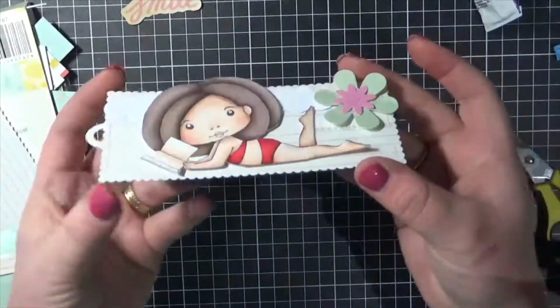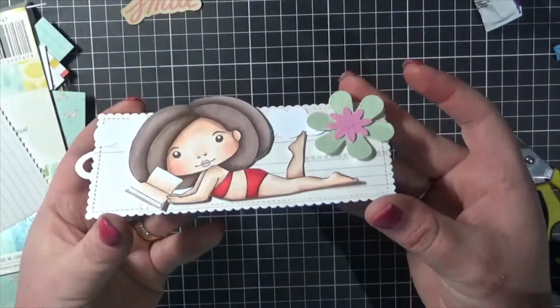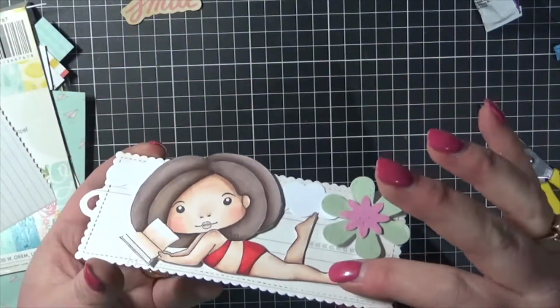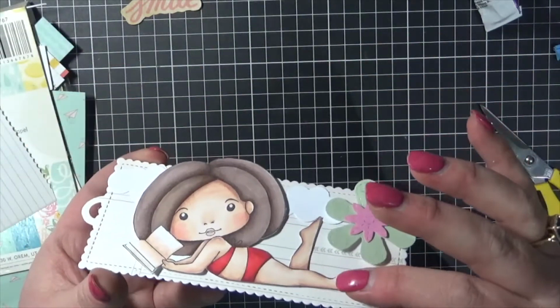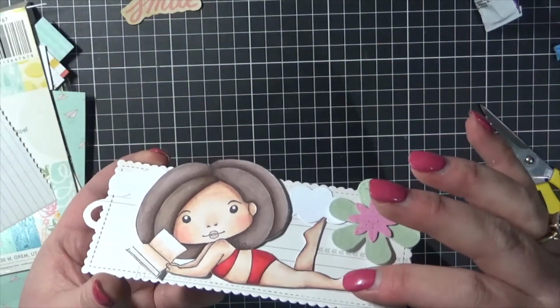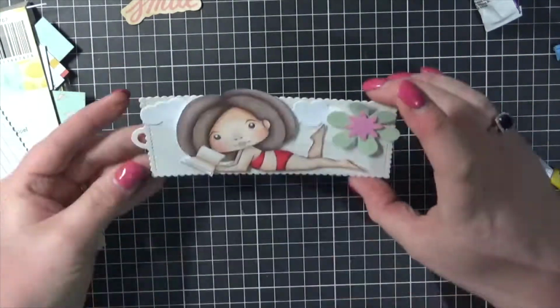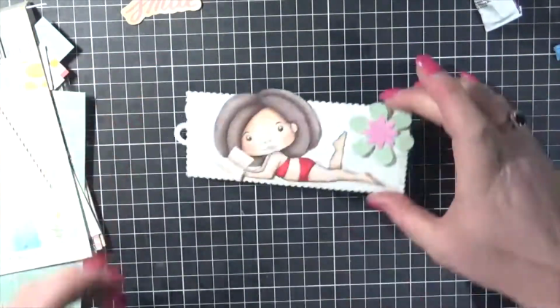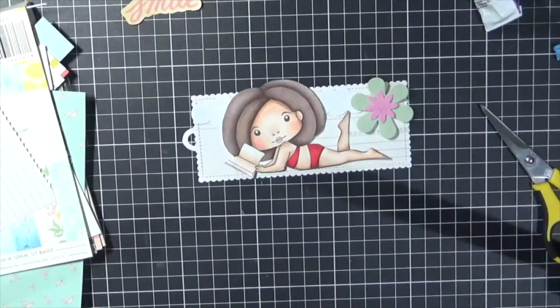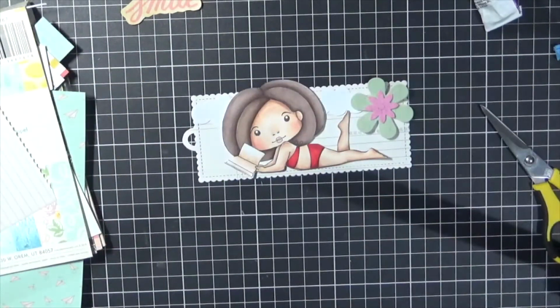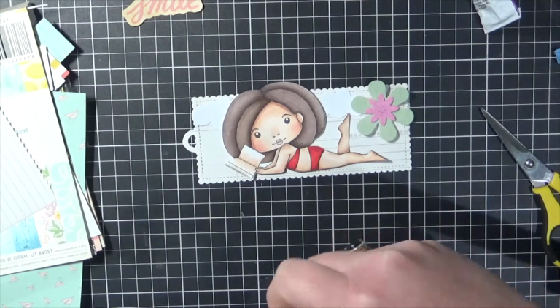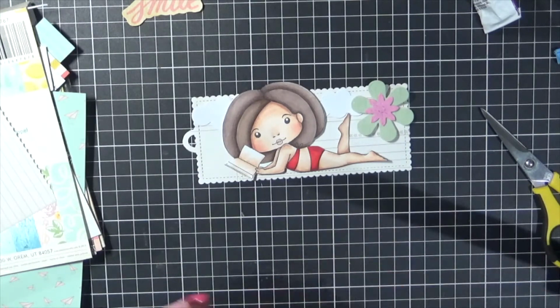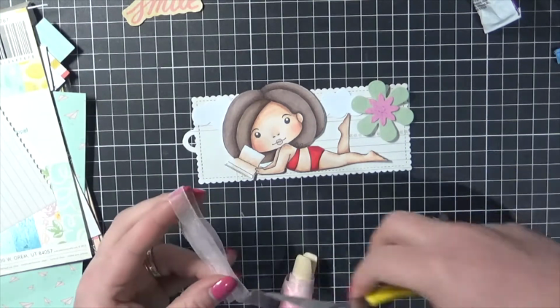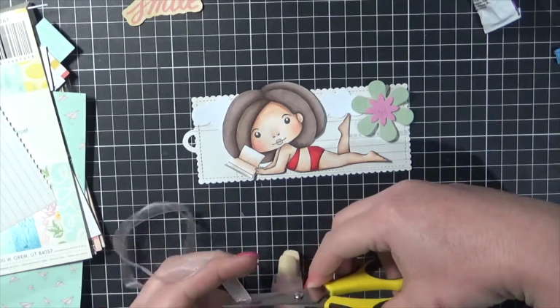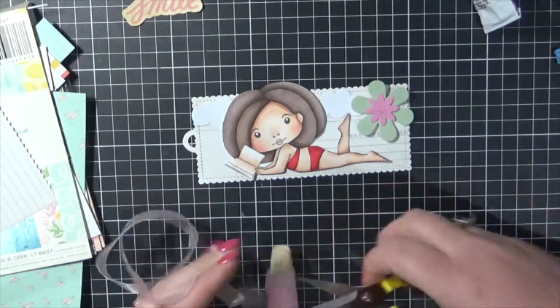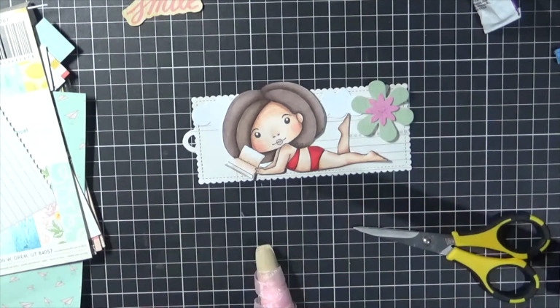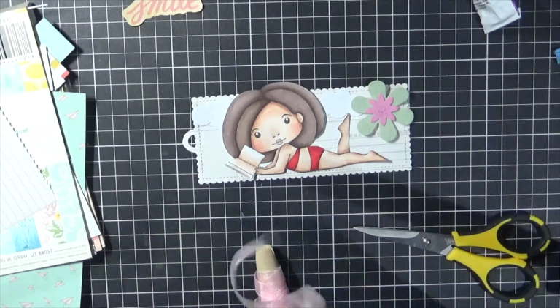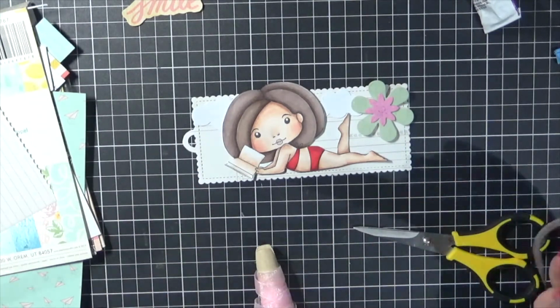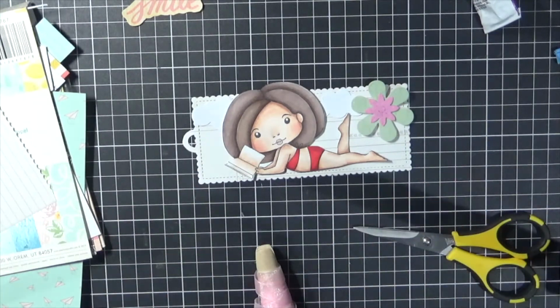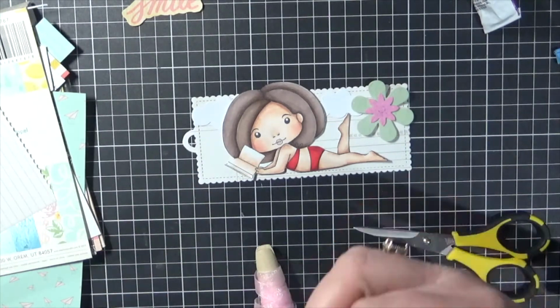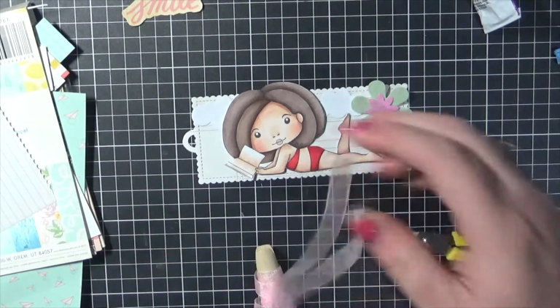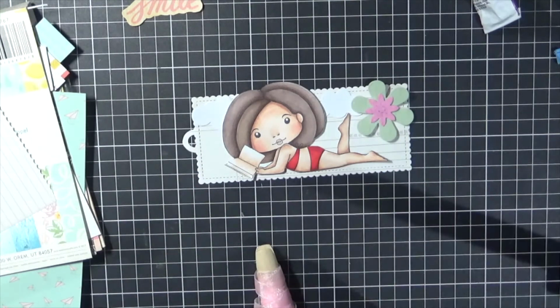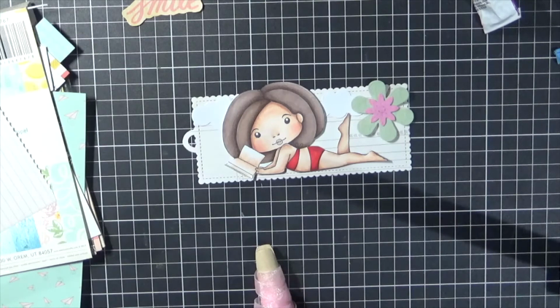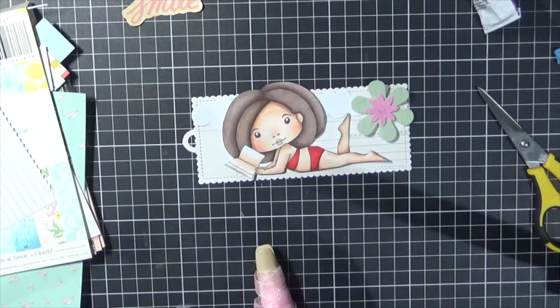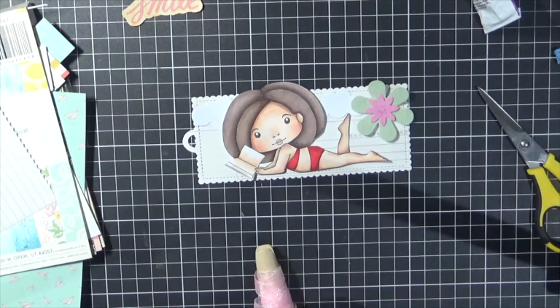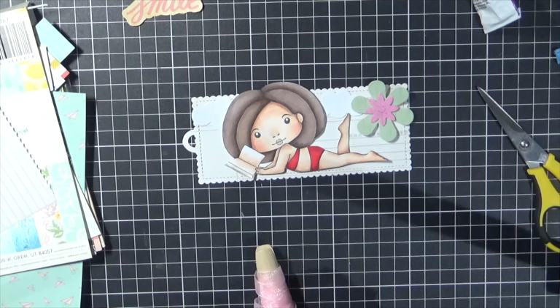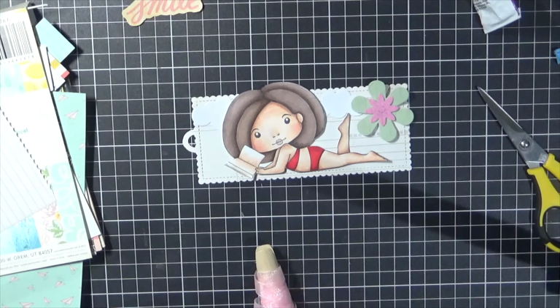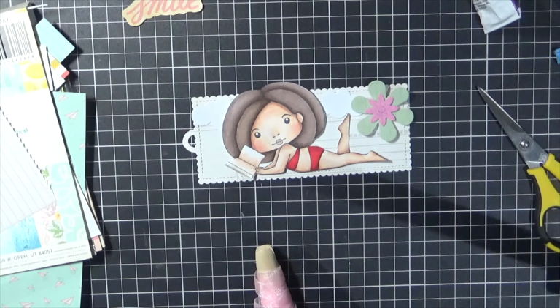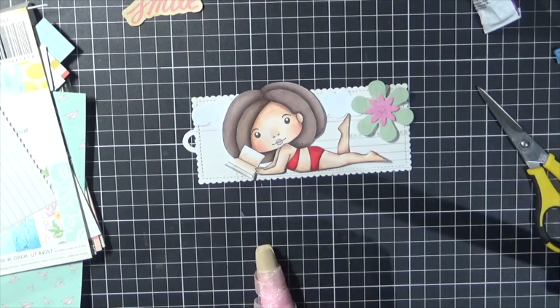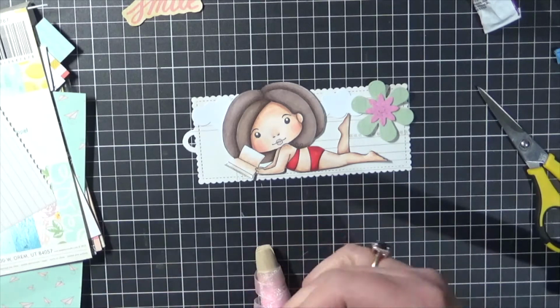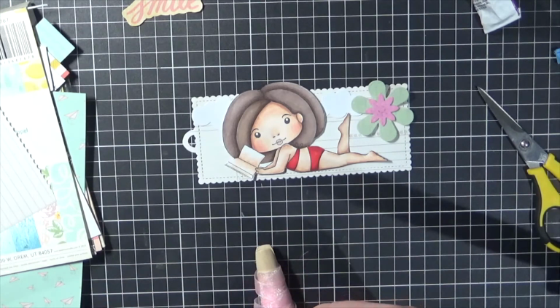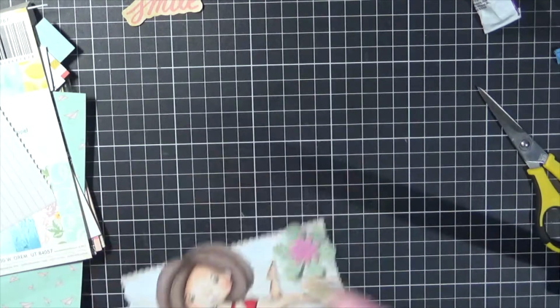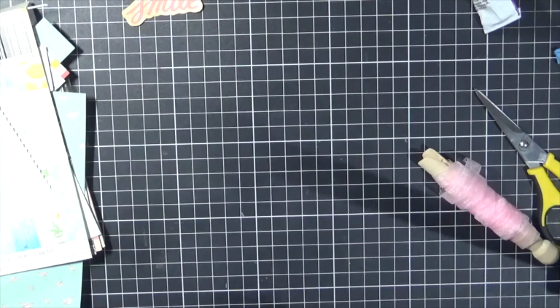Alright, it's pretty much done. We're going to add some ribbon on. I just realised her foot wasn't completely down. And I'm just using some ribbon from my stash - nothing special. Cutting it down and then we'll just pull it through the end of that die cut there.